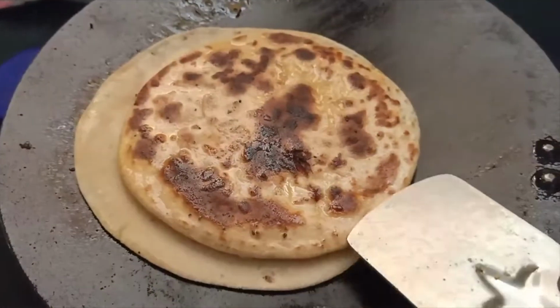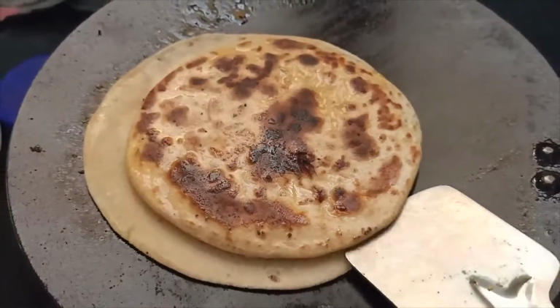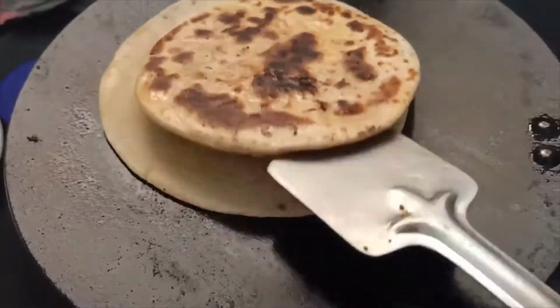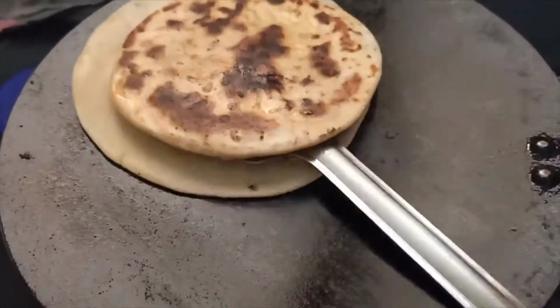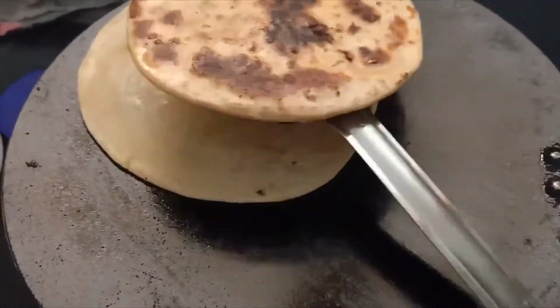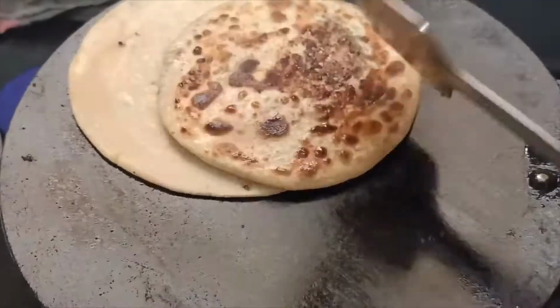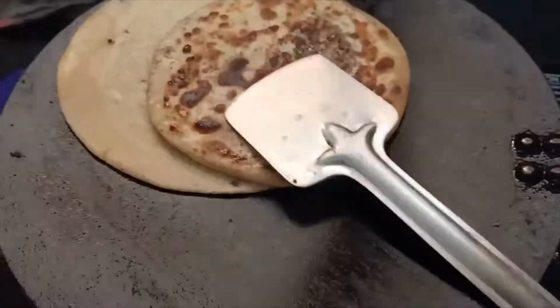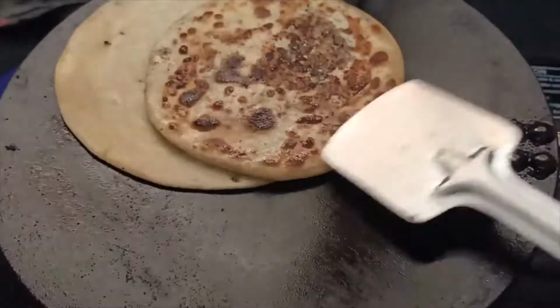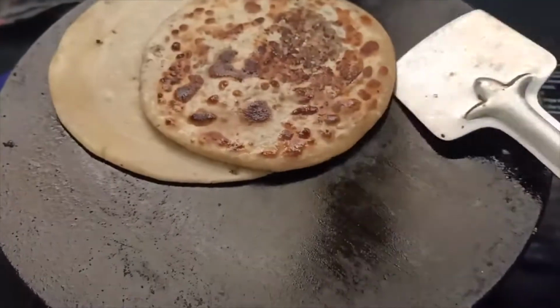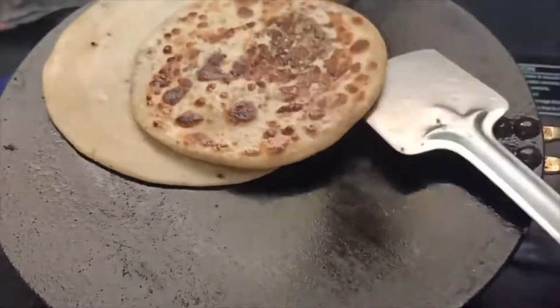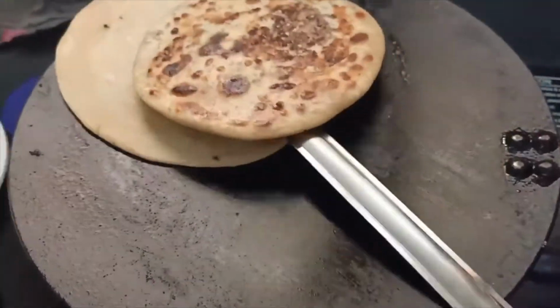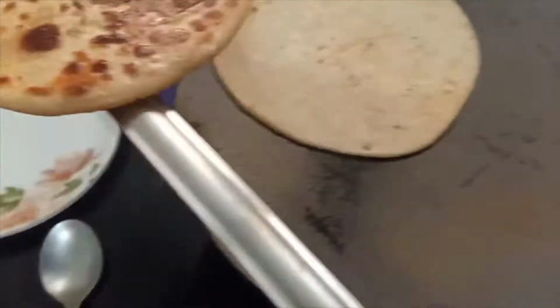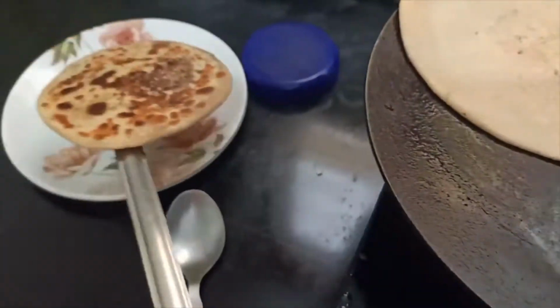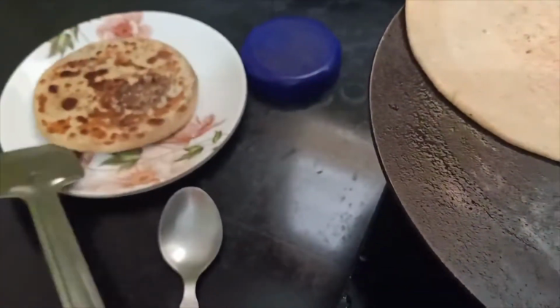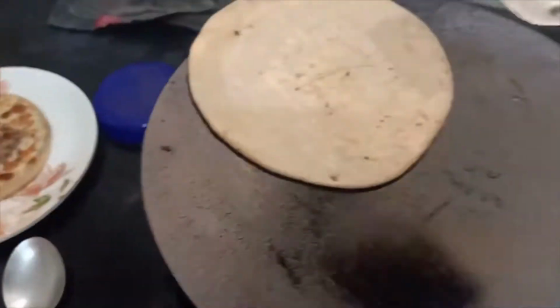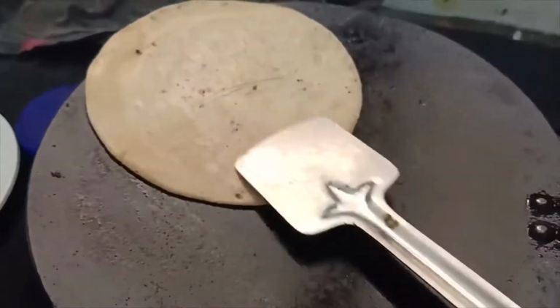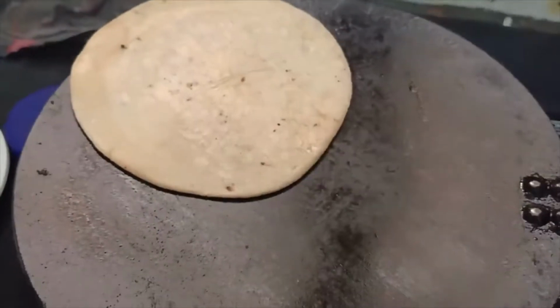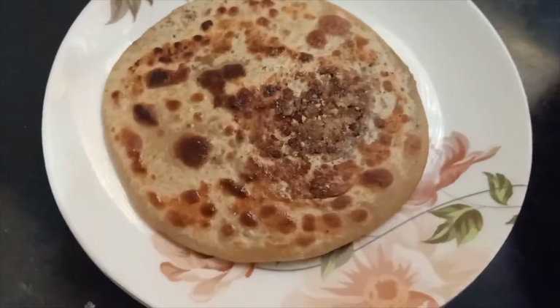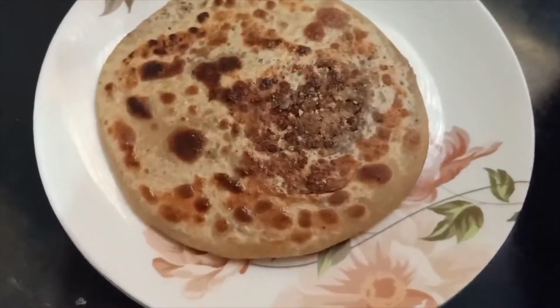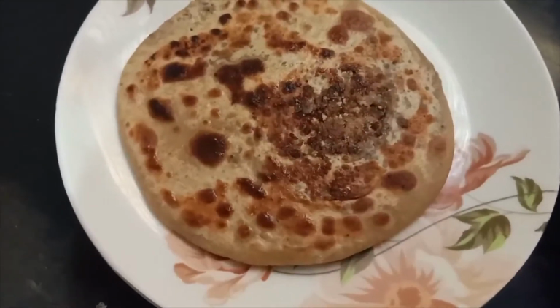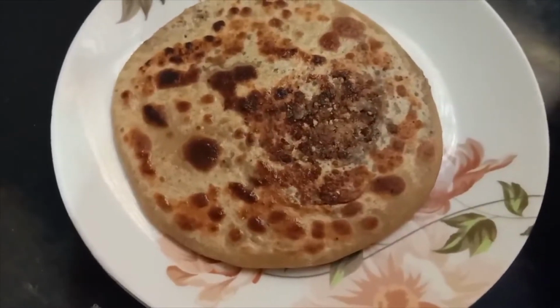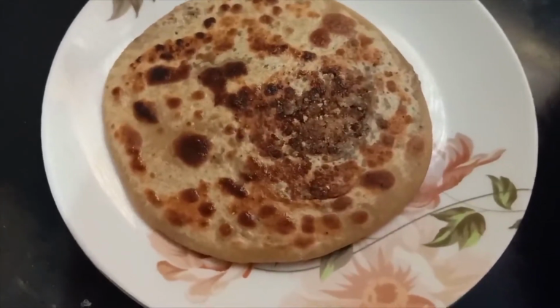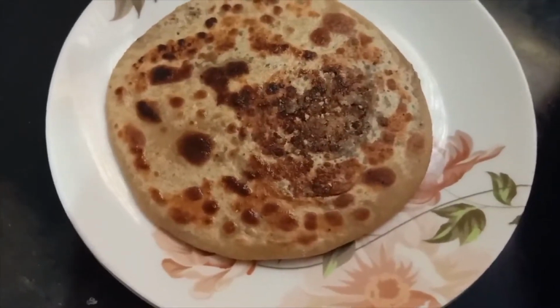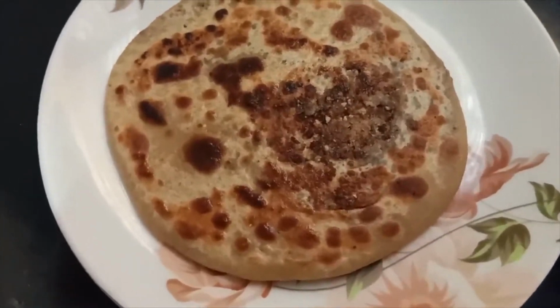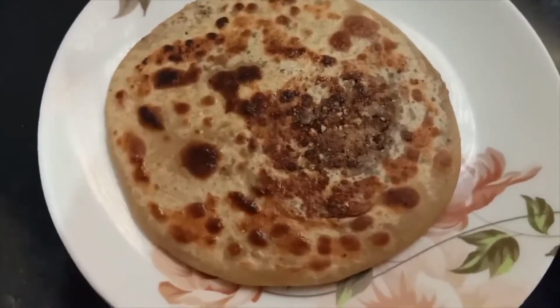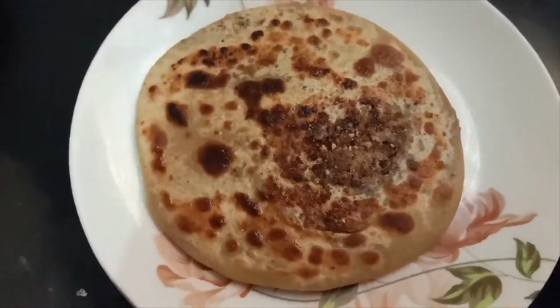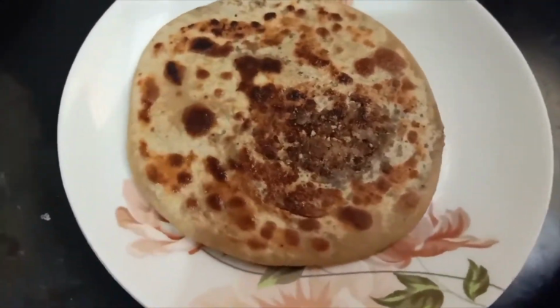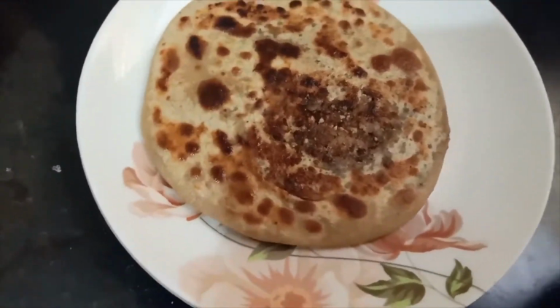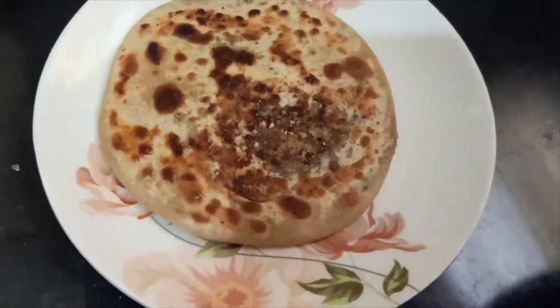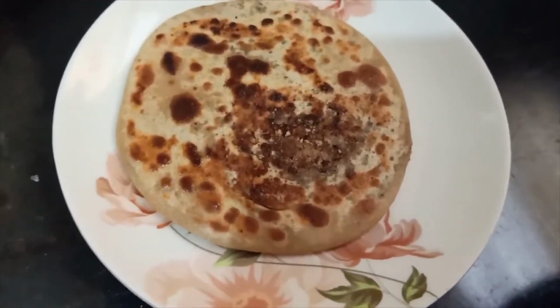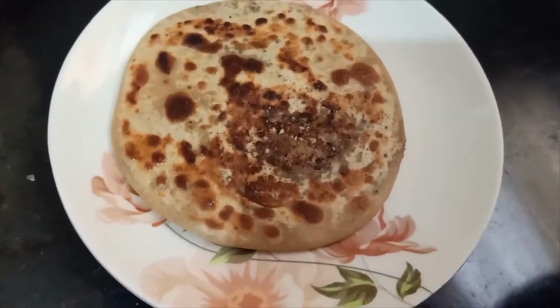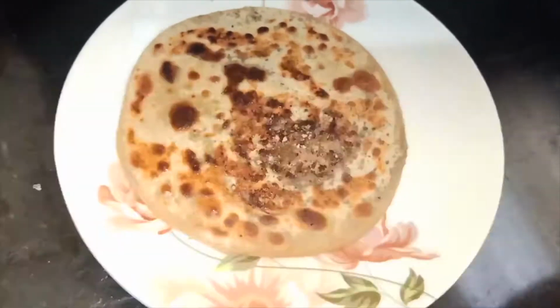You can skip sugar and use jaggery instead. And yeah, that's it — thank you so much for watching.